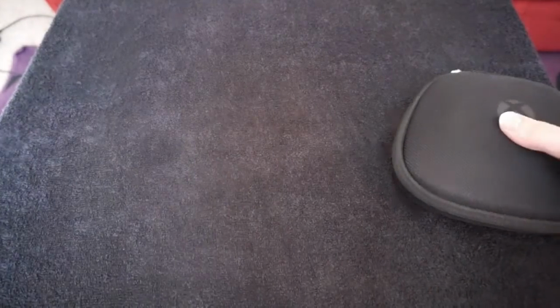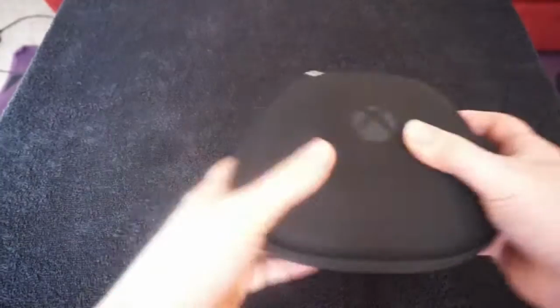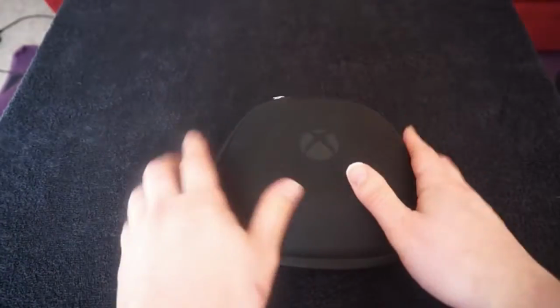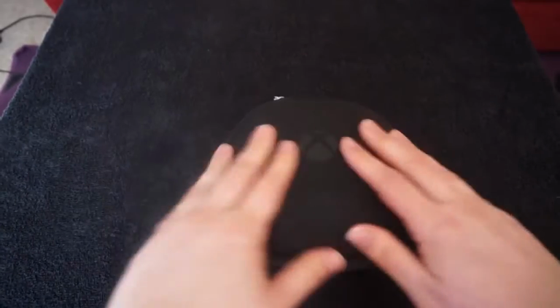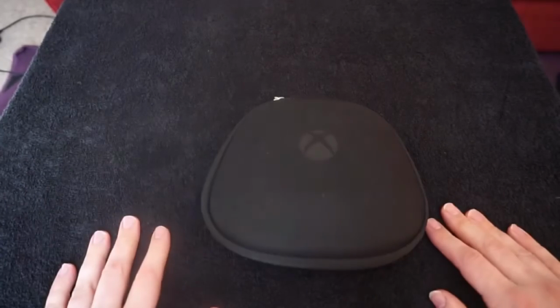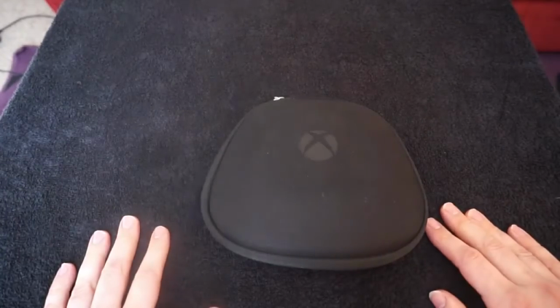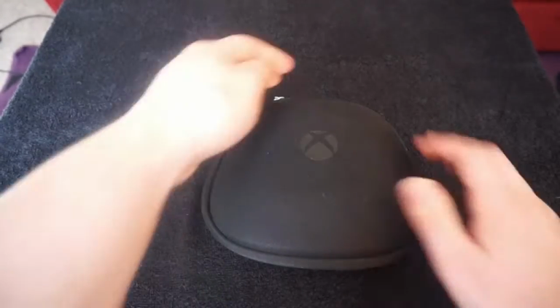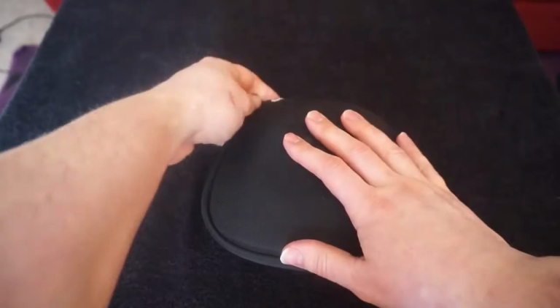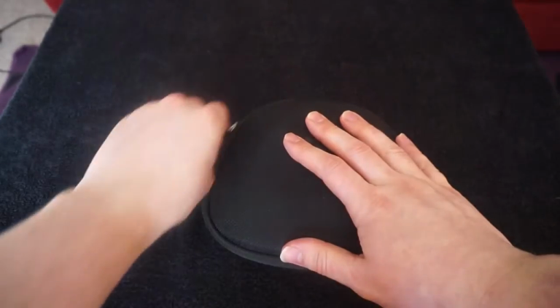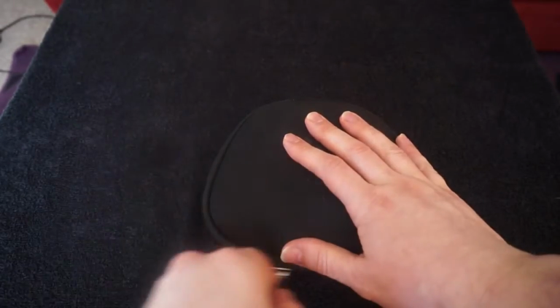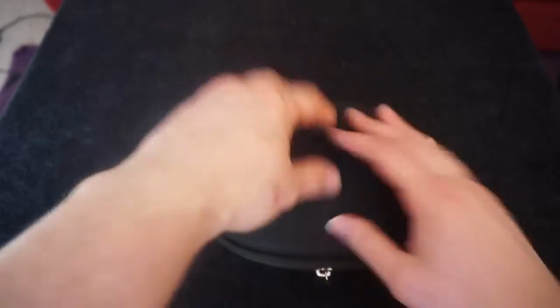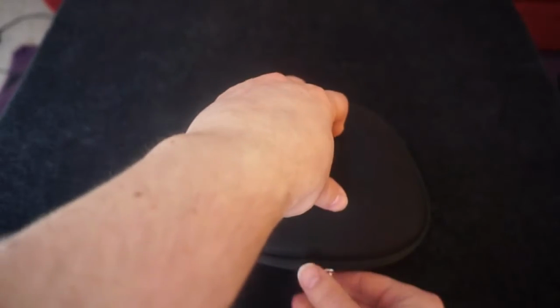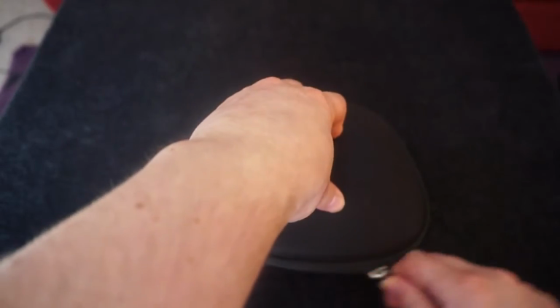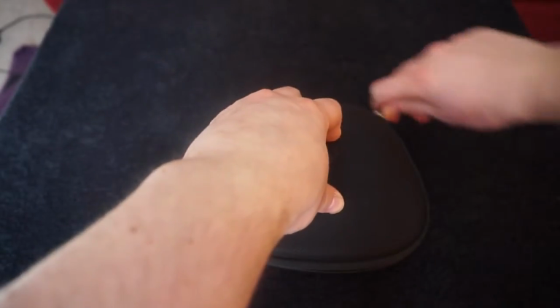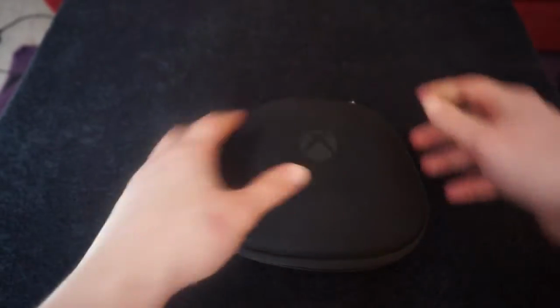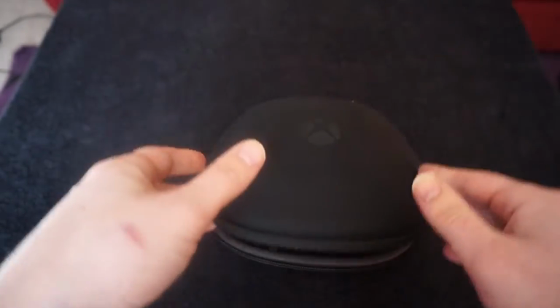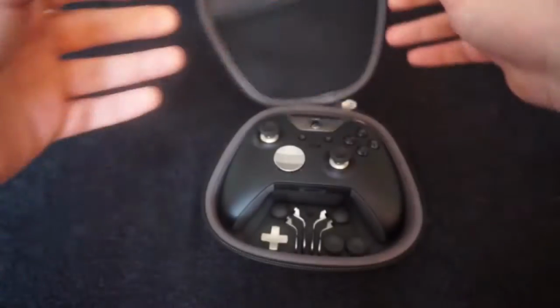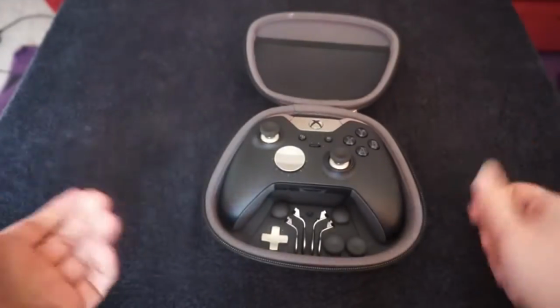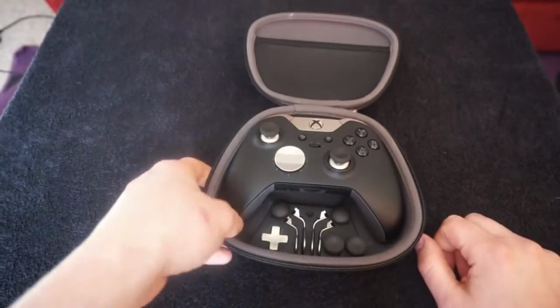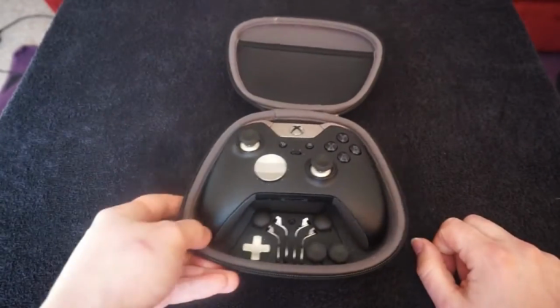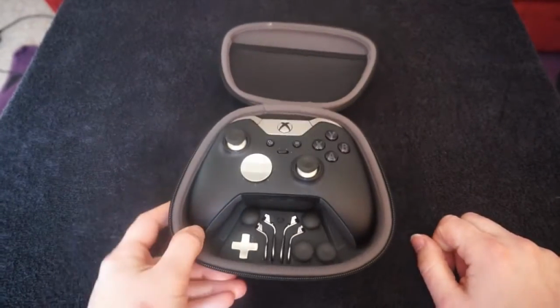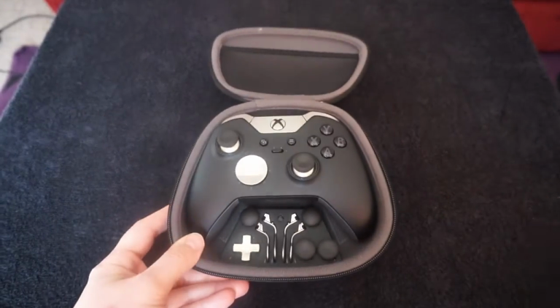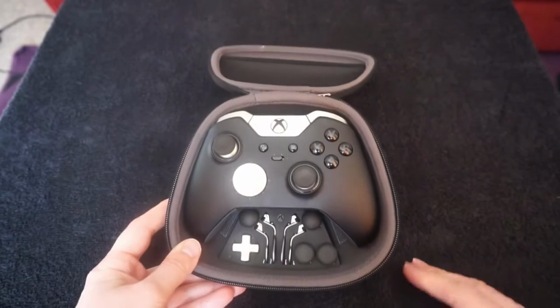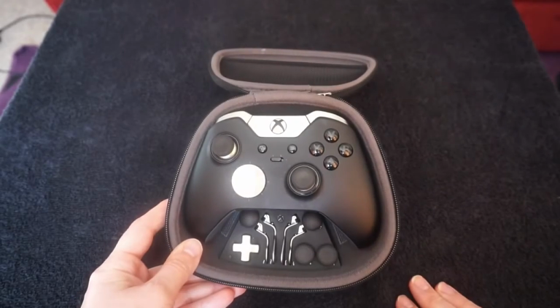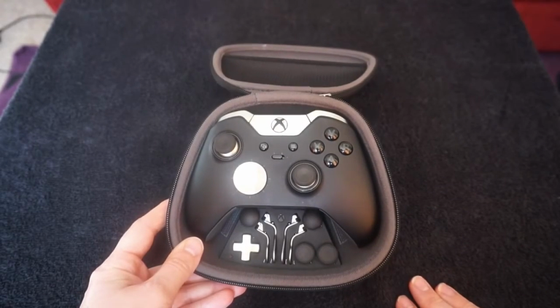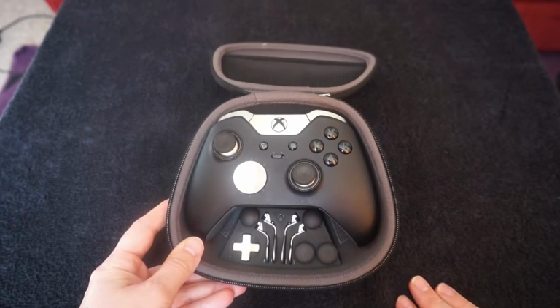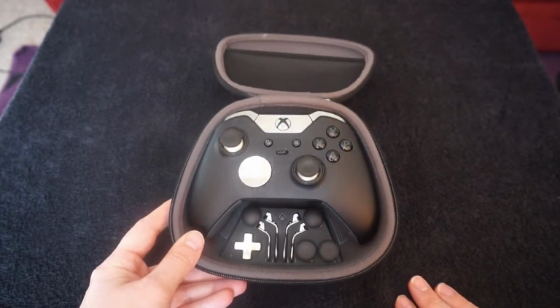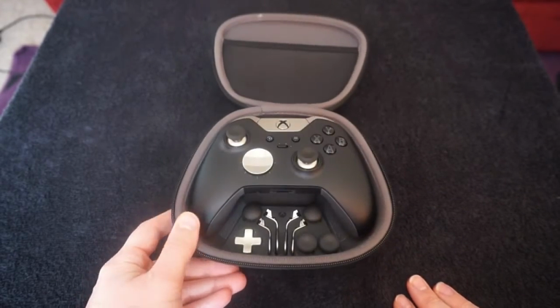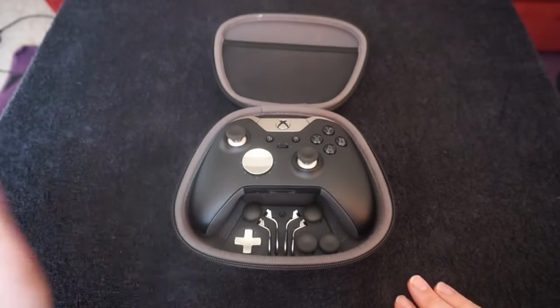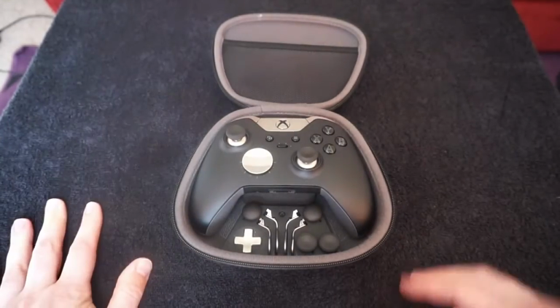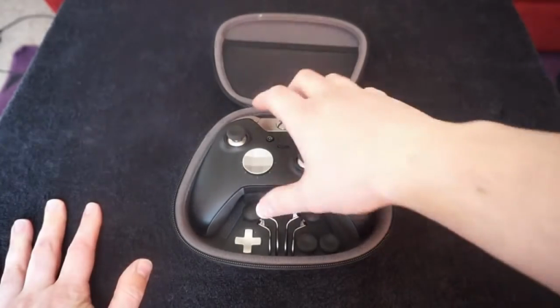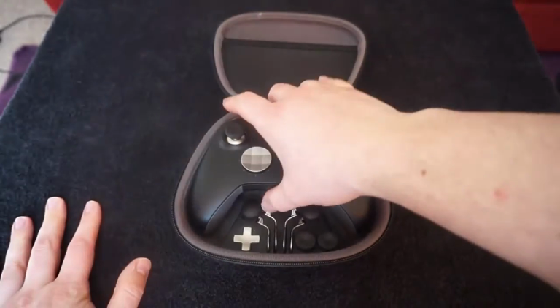And then we have the Xbox Elite controller itself. So I'll just unzip it. You get a really nice case that it comes in. And there it is. It is such a nice controller — I really can't praise this enough.